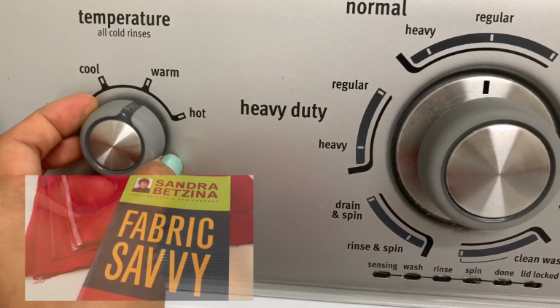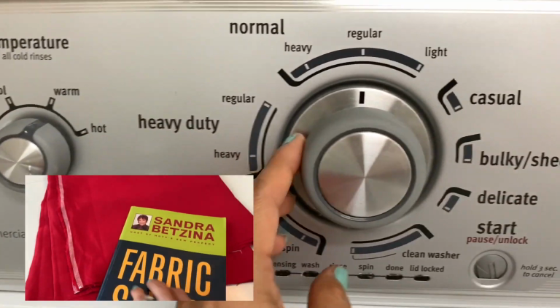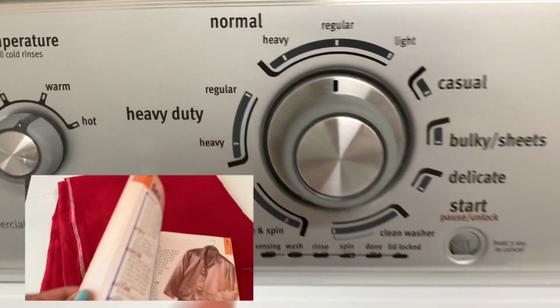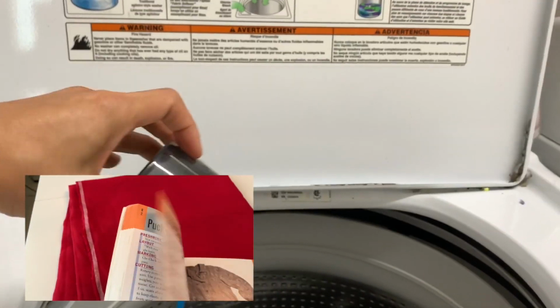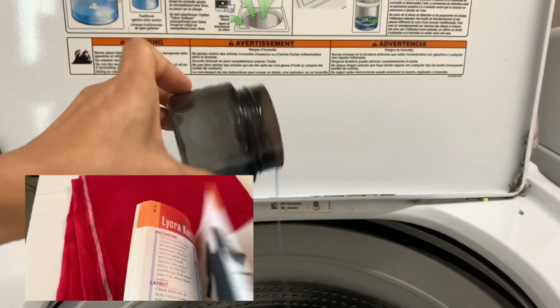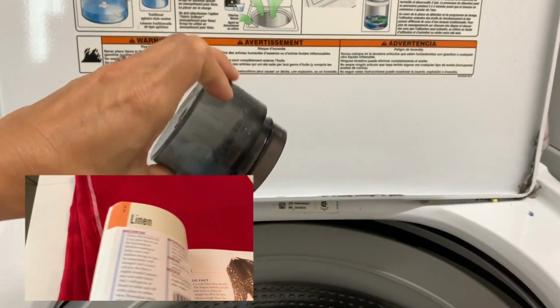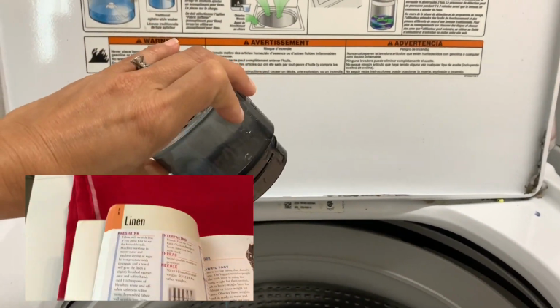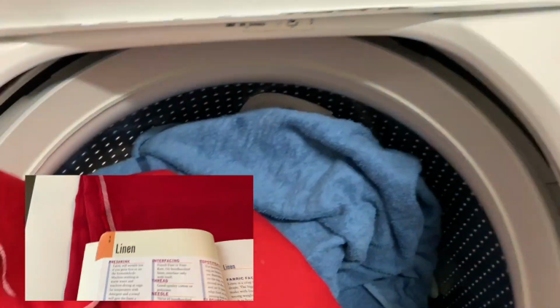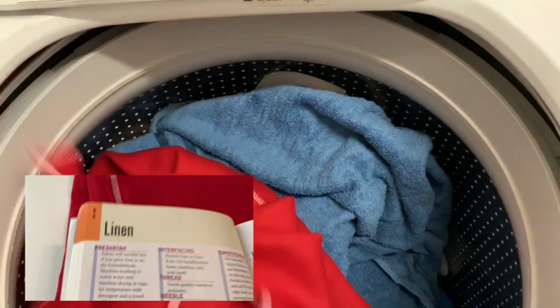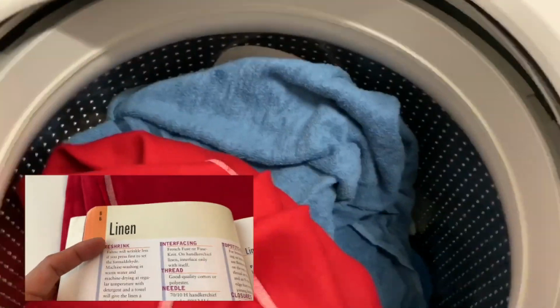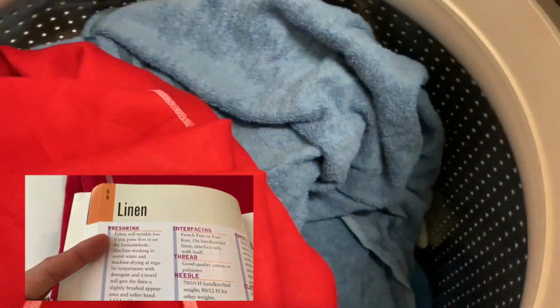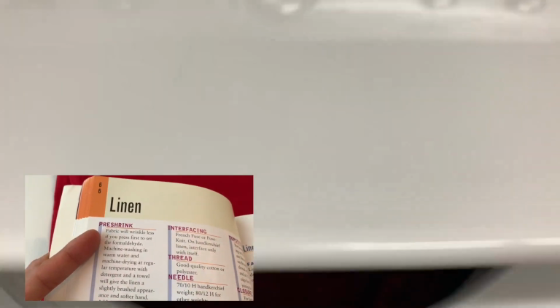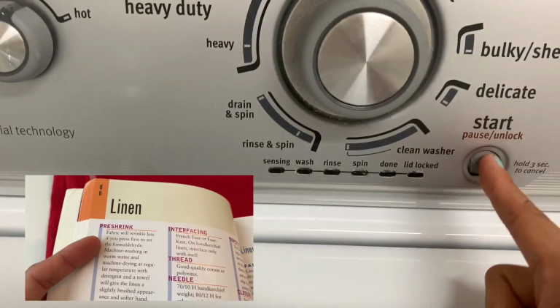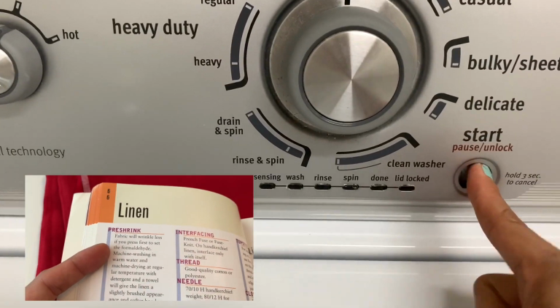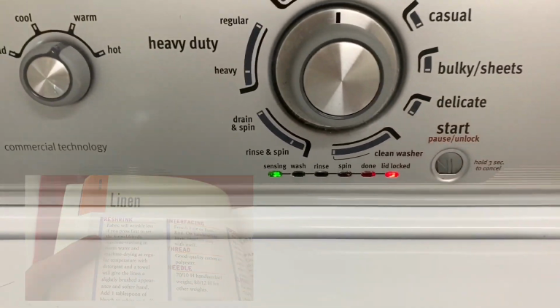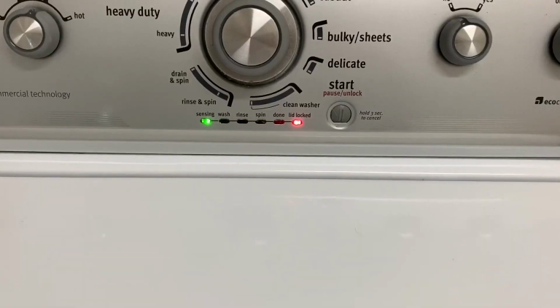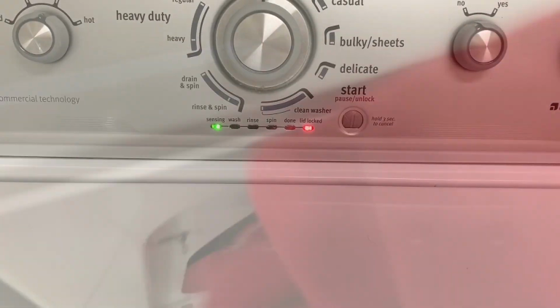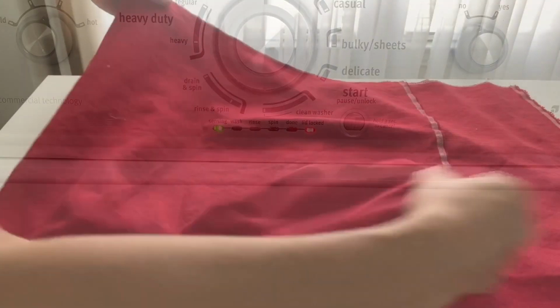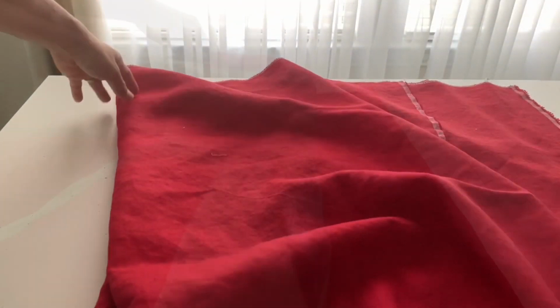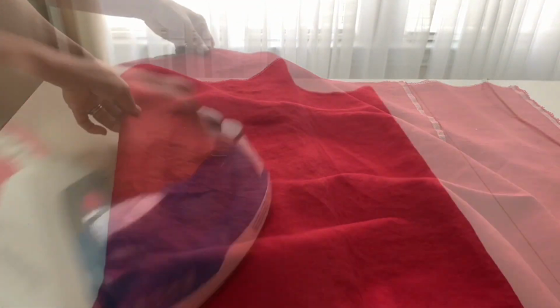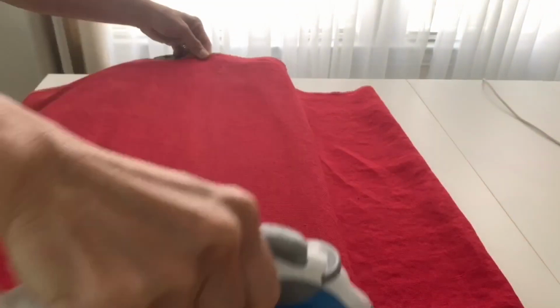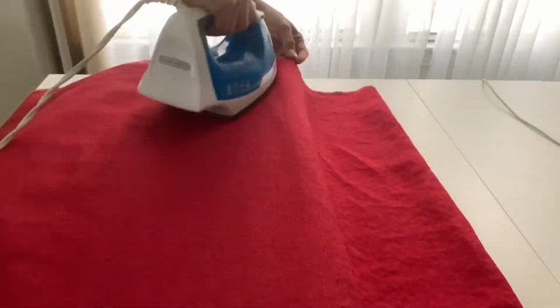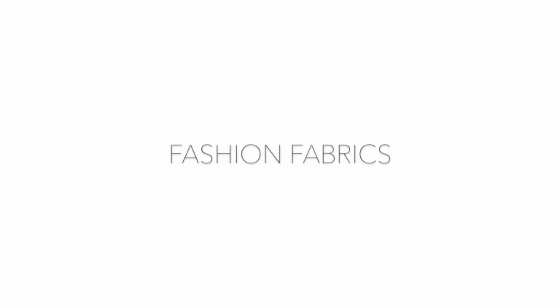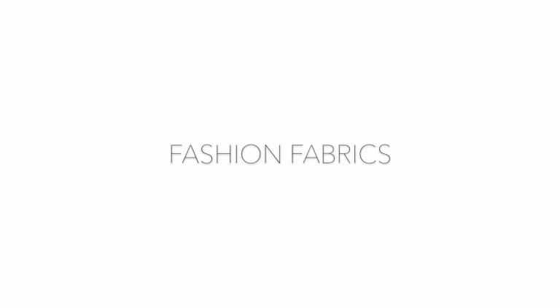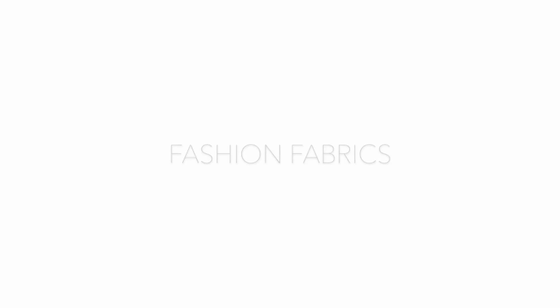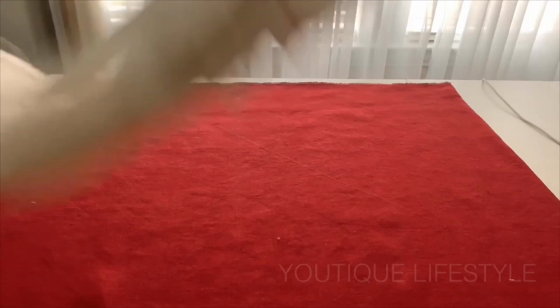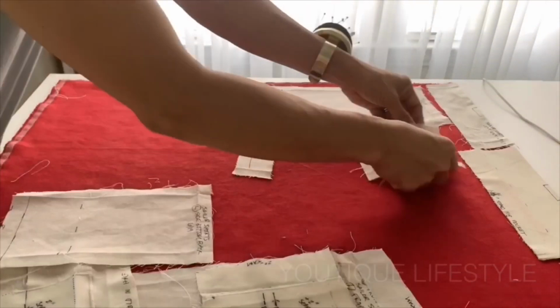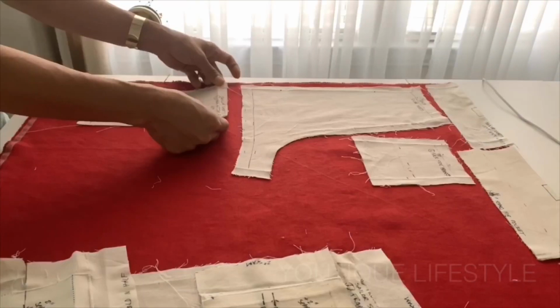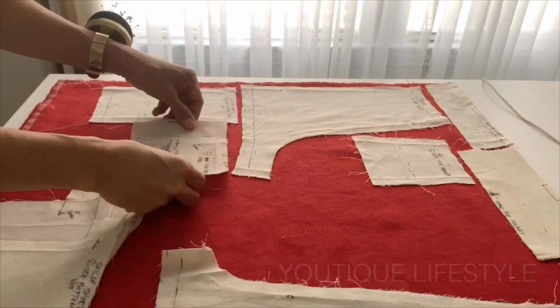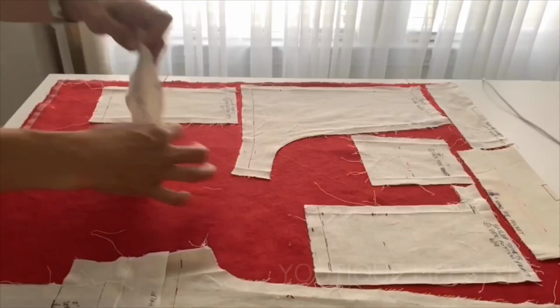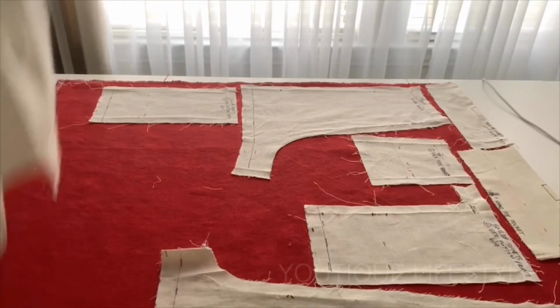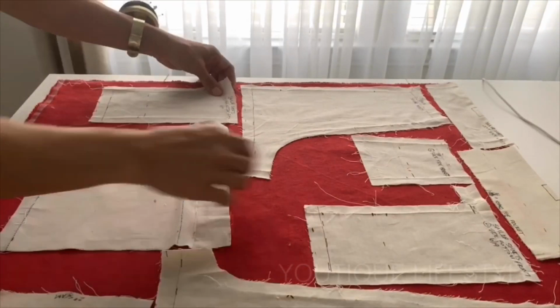I followed the instructions in Sandra Betzina's book, Fabric Savvy, under linen, page 66. After I ironed it, I was ready to lay out the pattern pieces onto the fashion fabric.